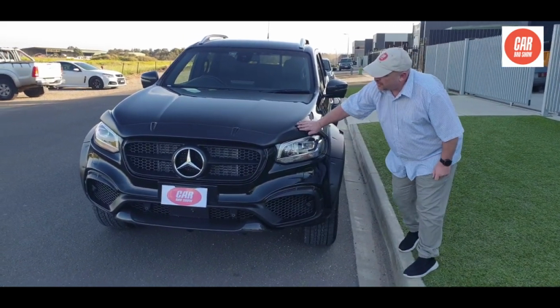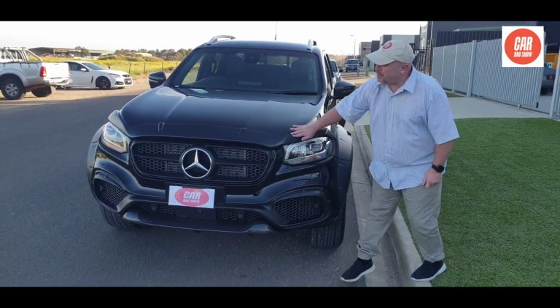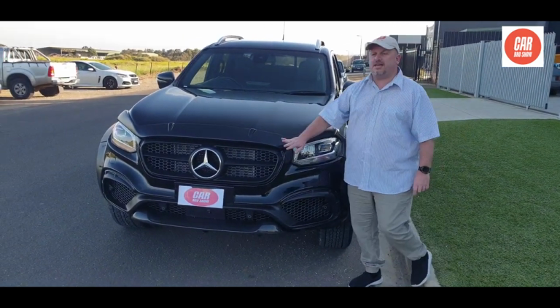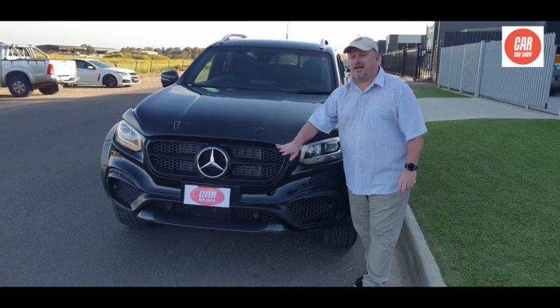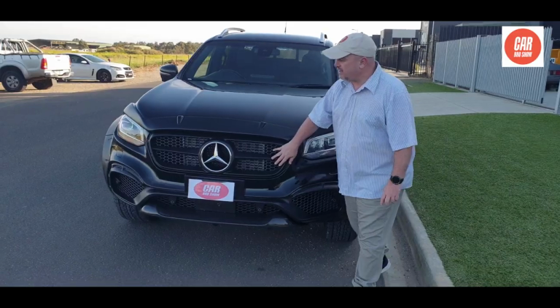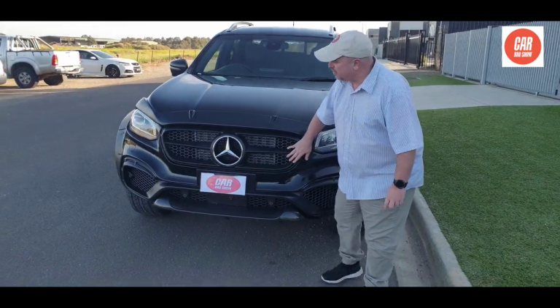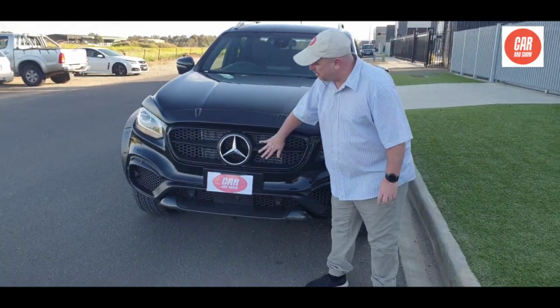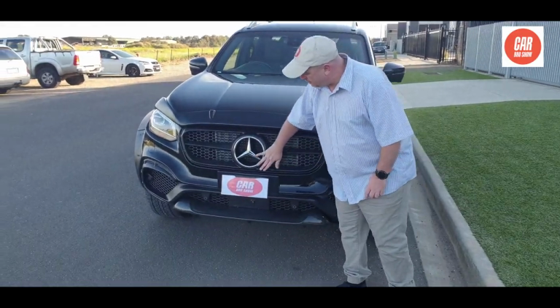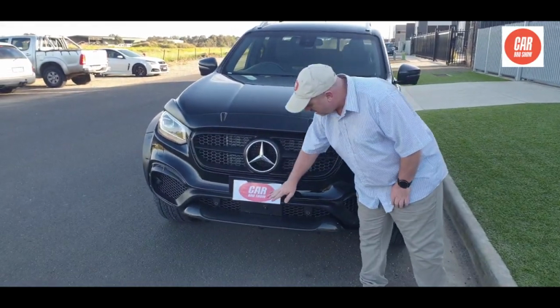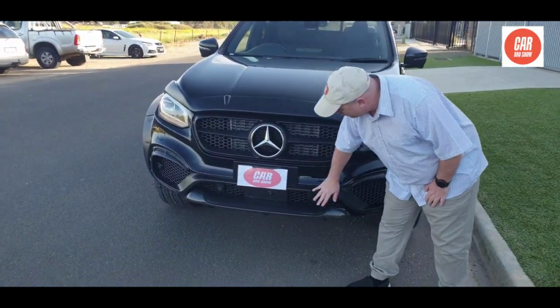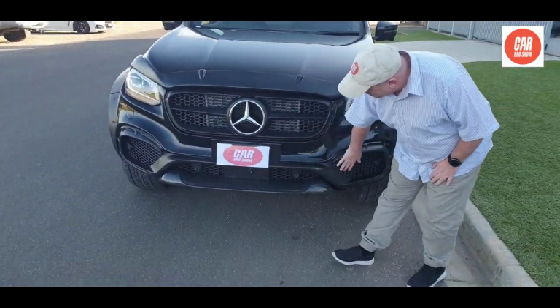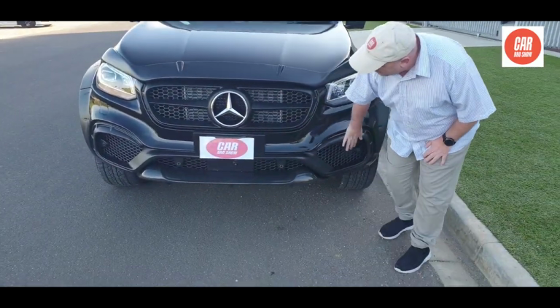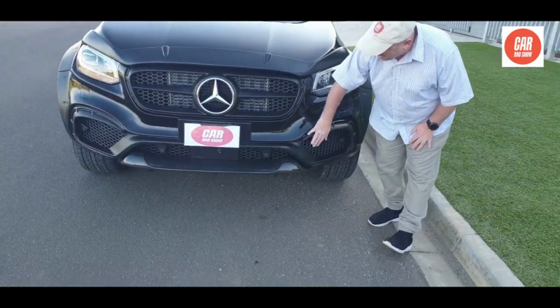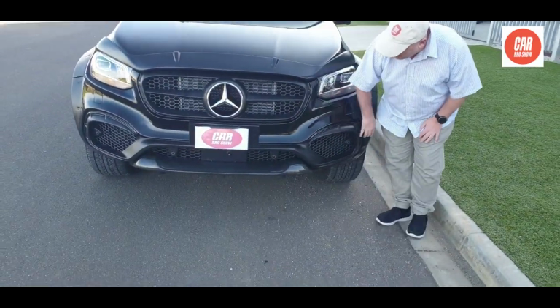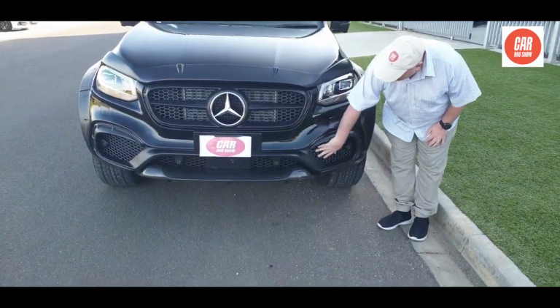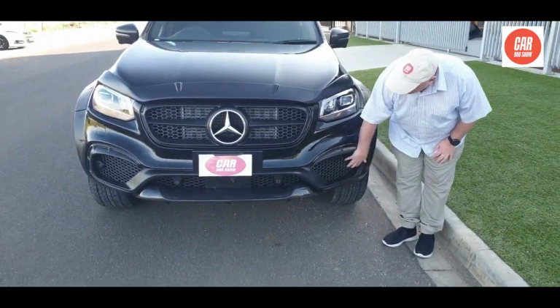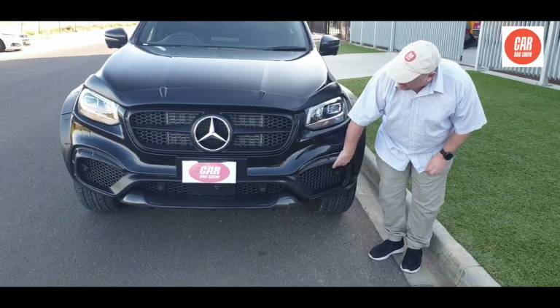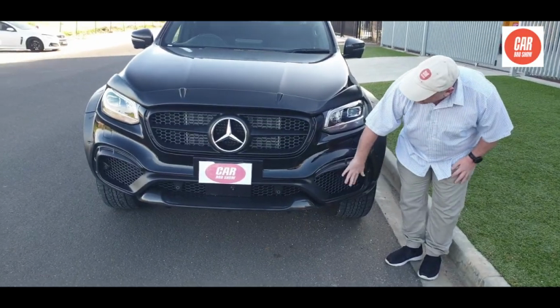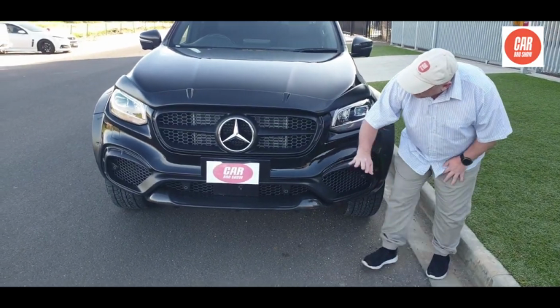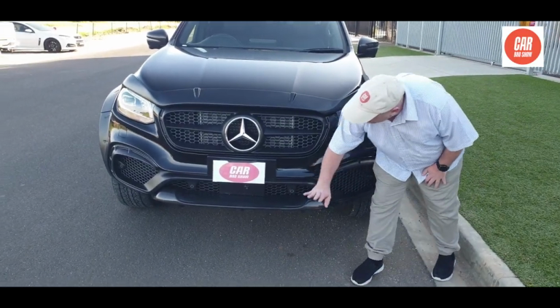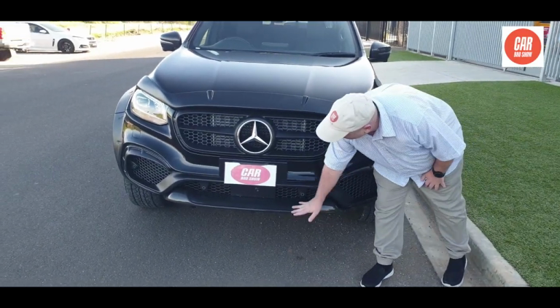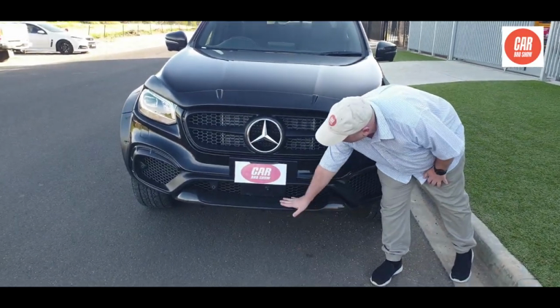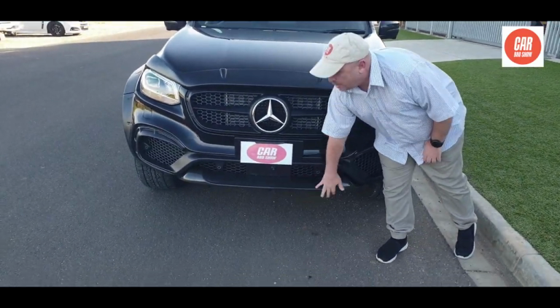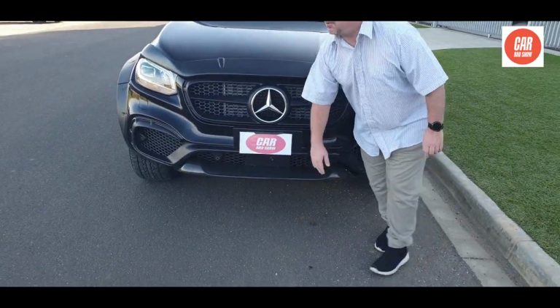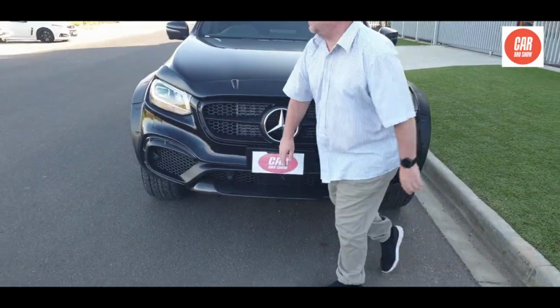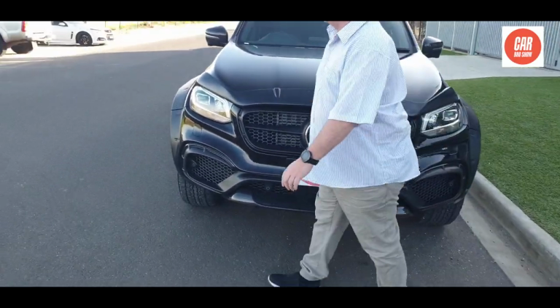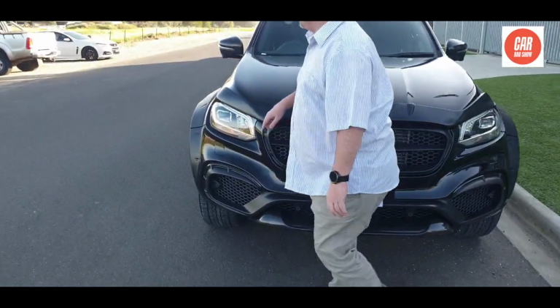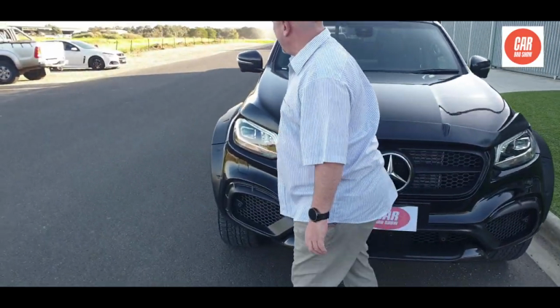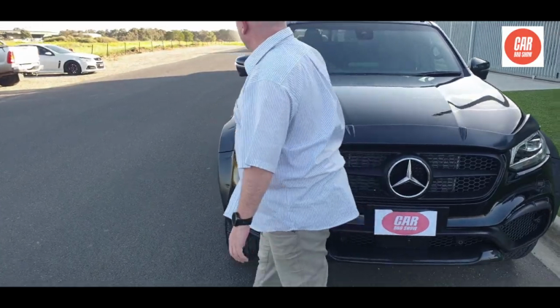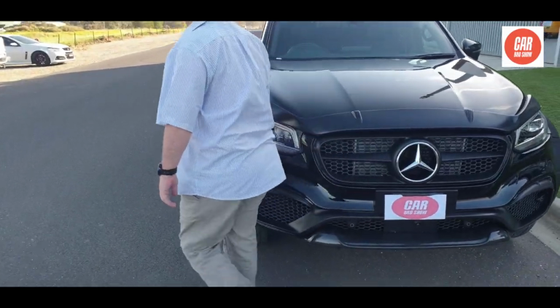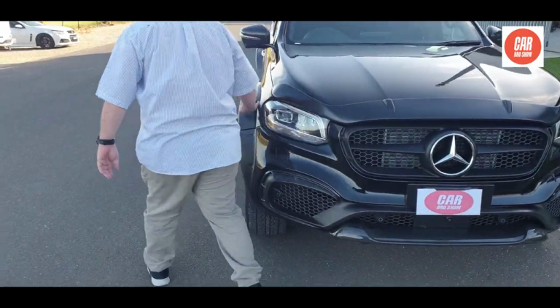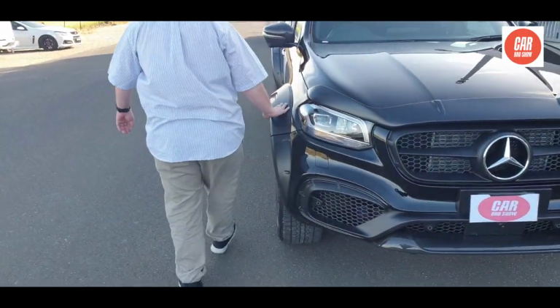We'll start with the bonnet protector — it's got a different grille, totally different. You've got a nice big wide bumper with the big airflow, and you've got the nice bottom spoiler. As we walk around you'll see again we've got the massive wheel arches on this baby.